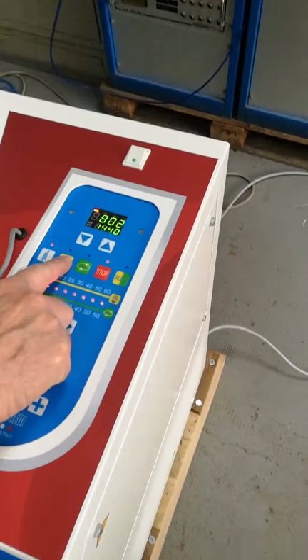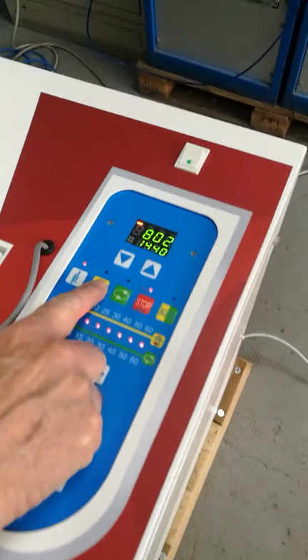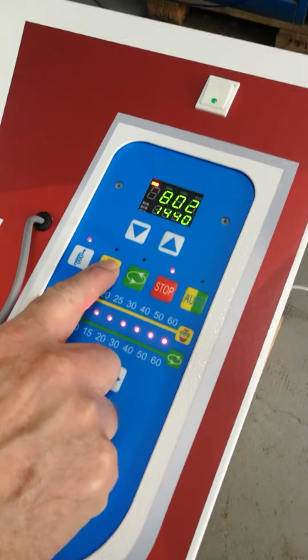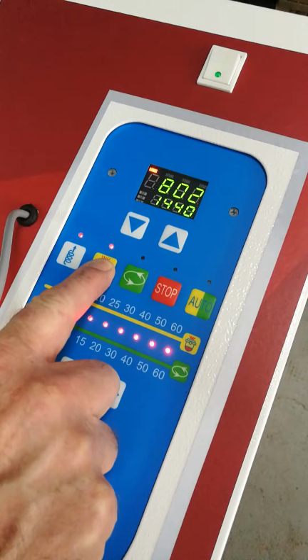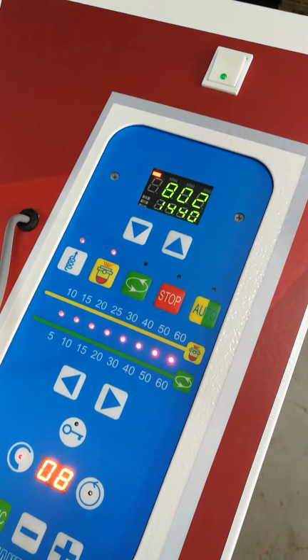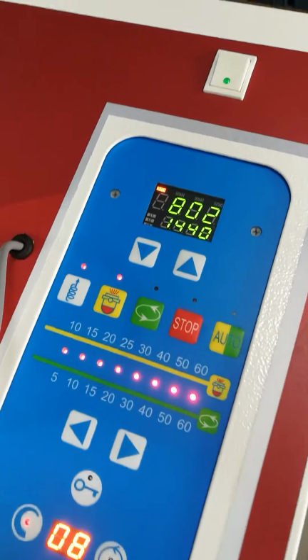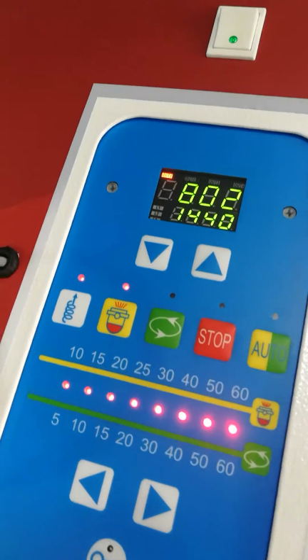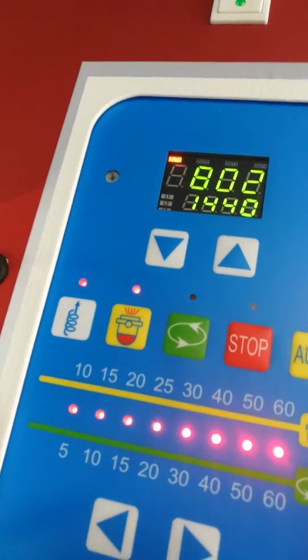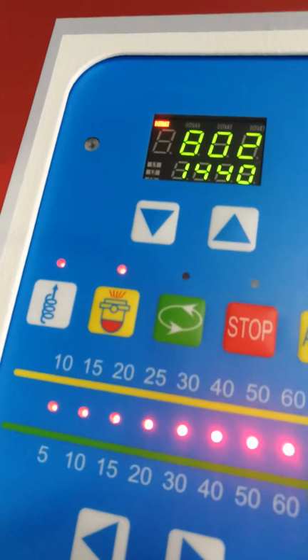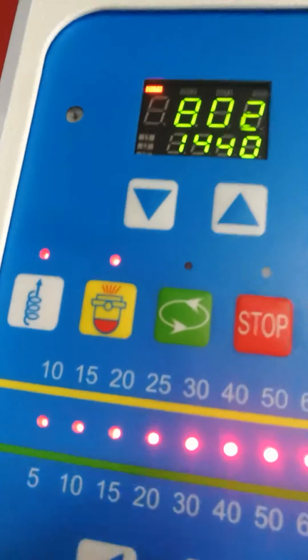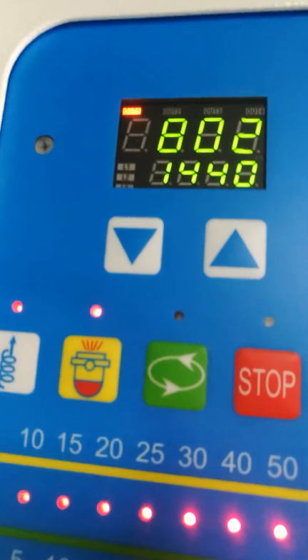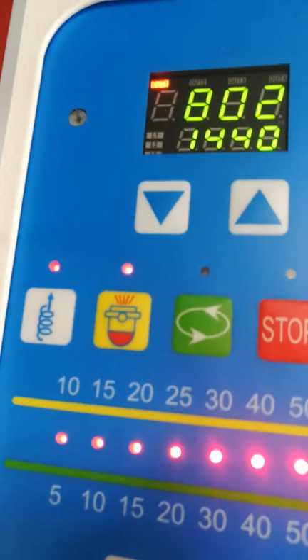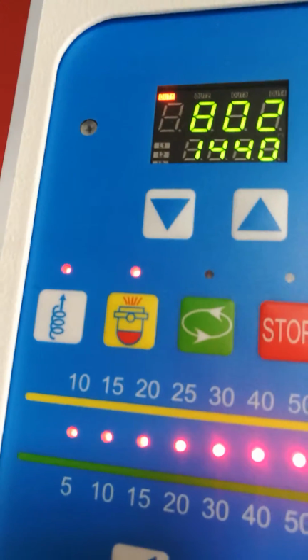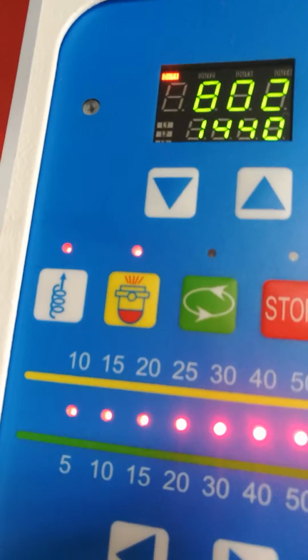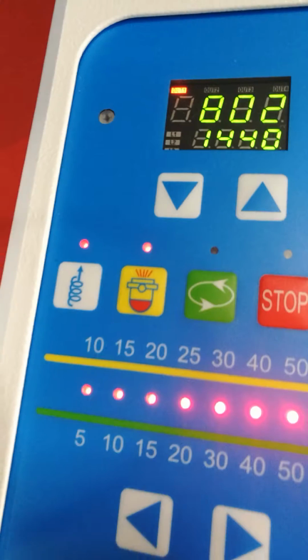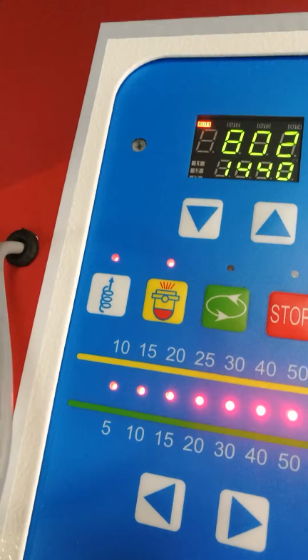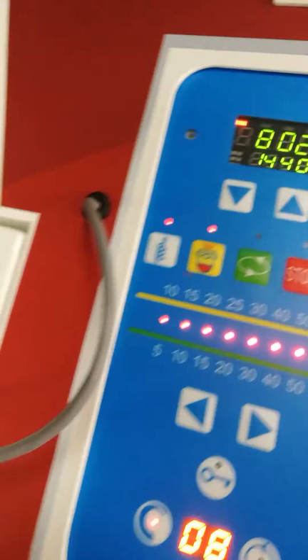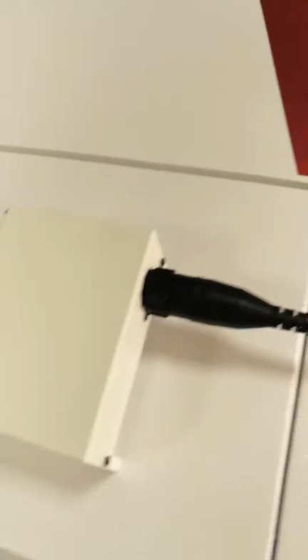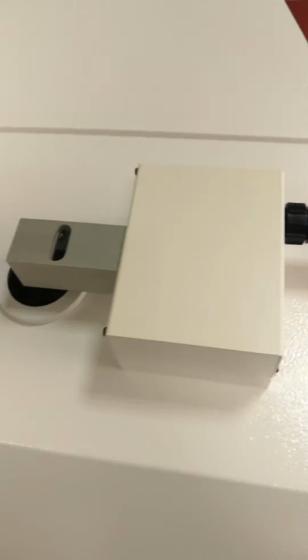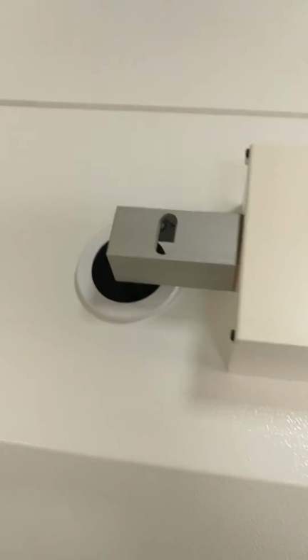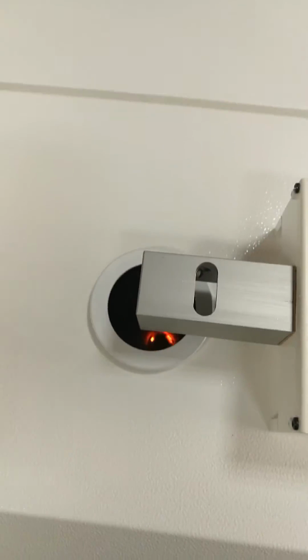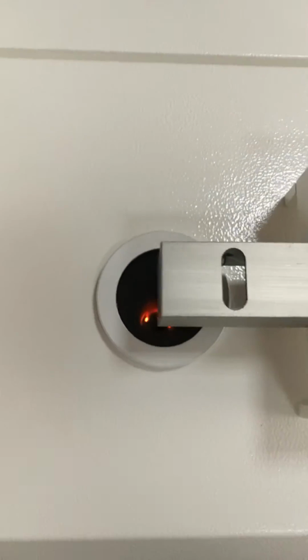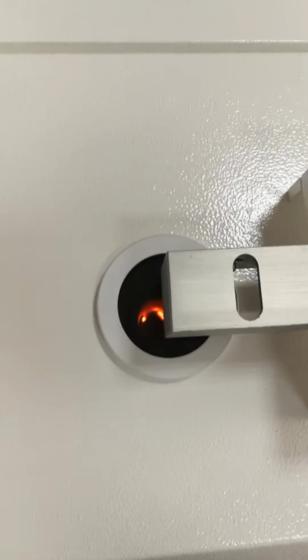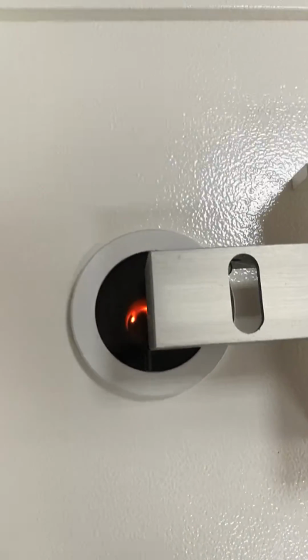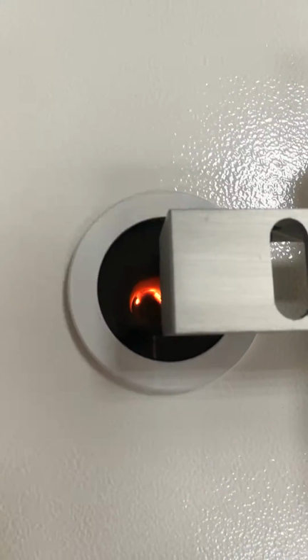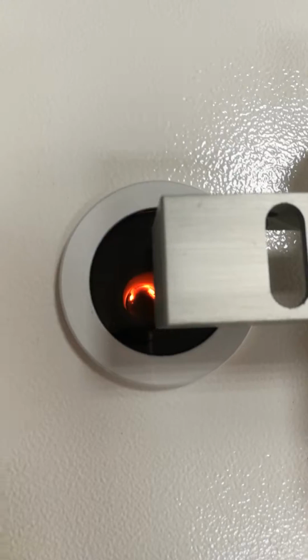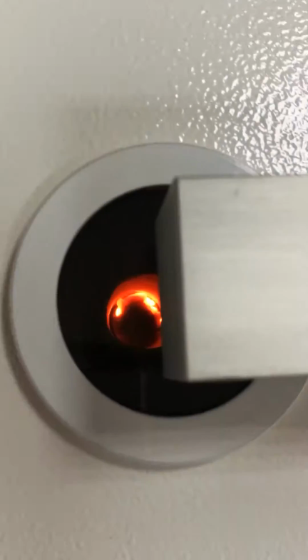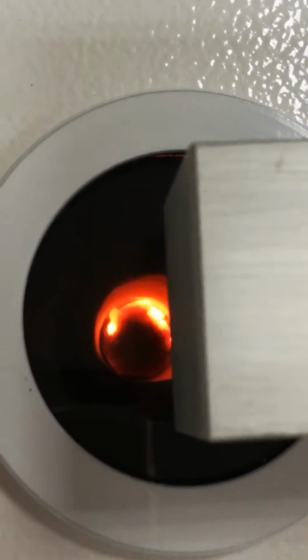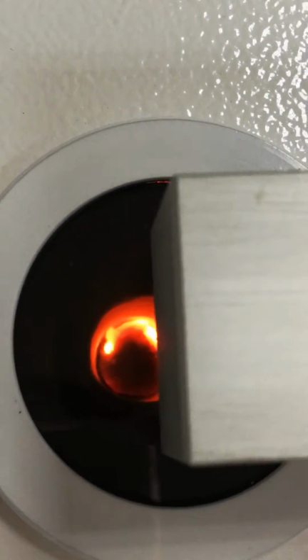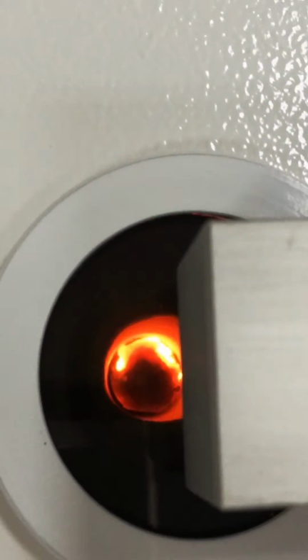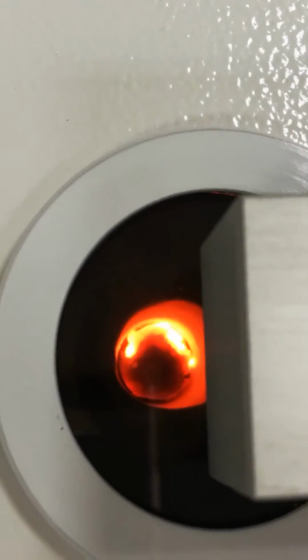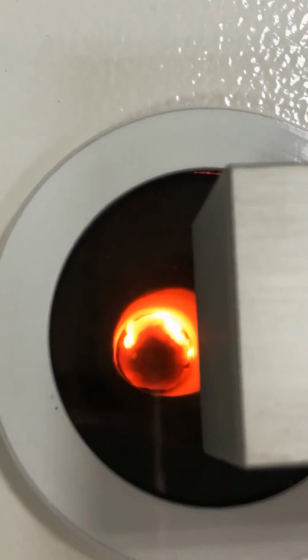This is the manual start, in which we start pressing this button — the heating starts, and this is what happens inside.